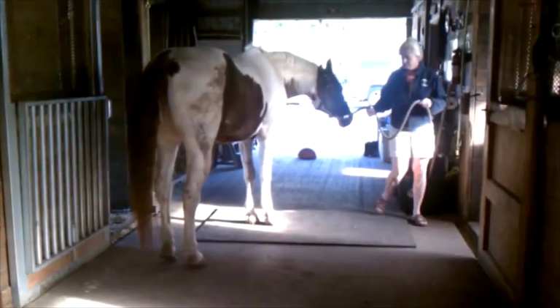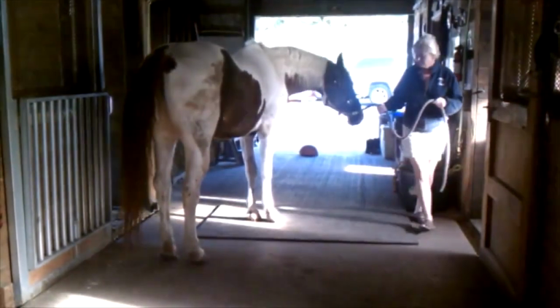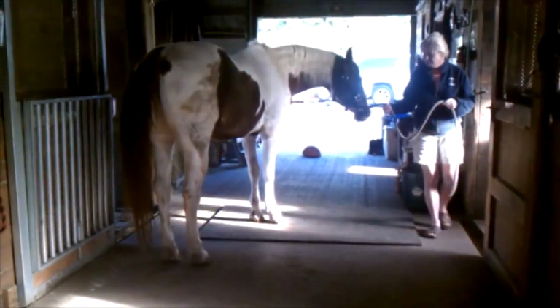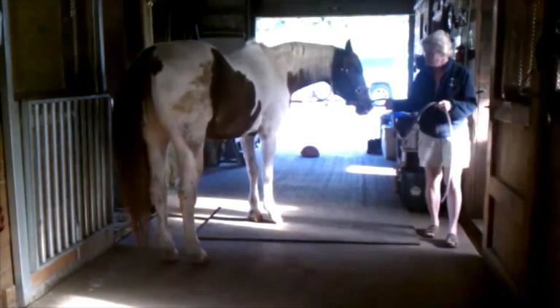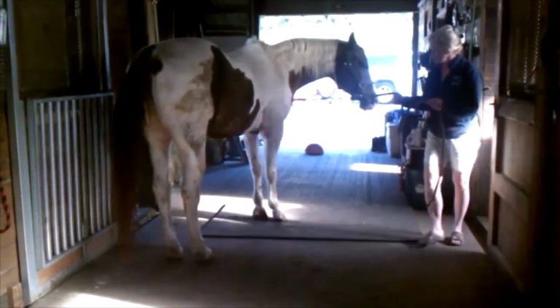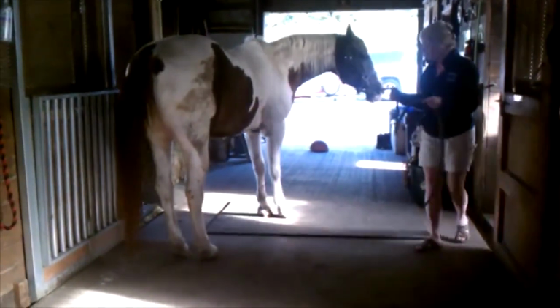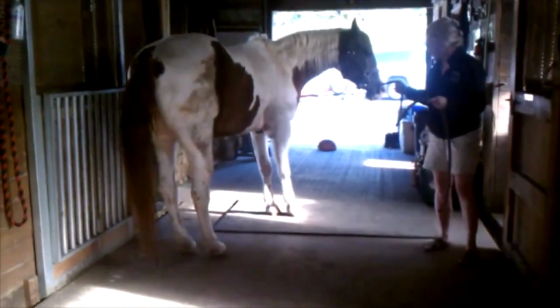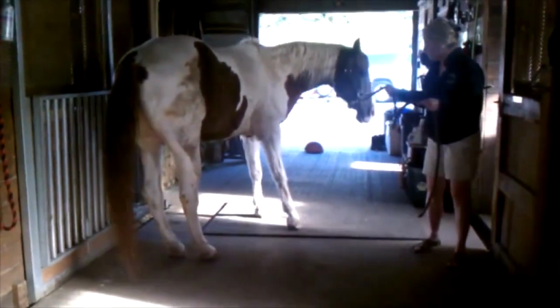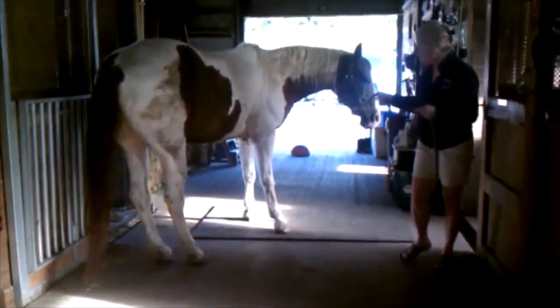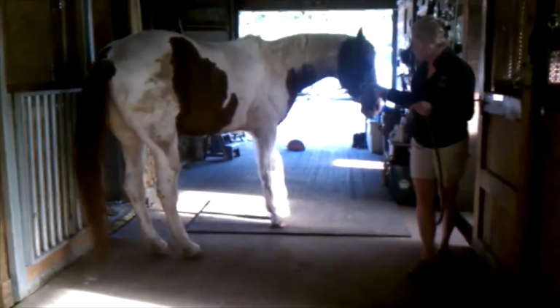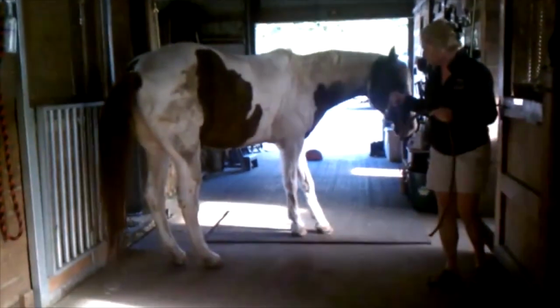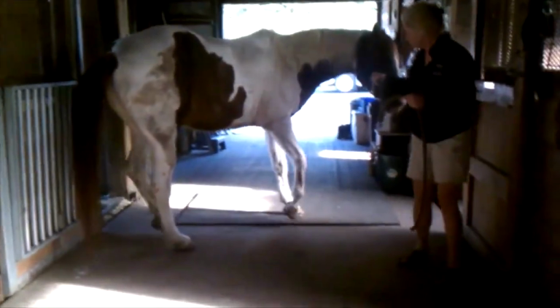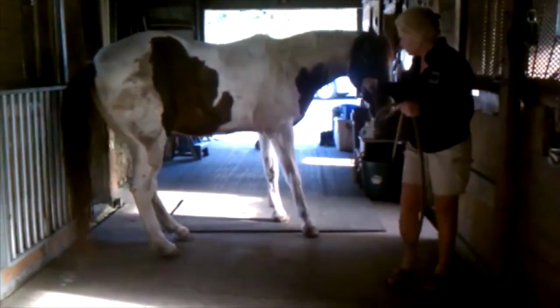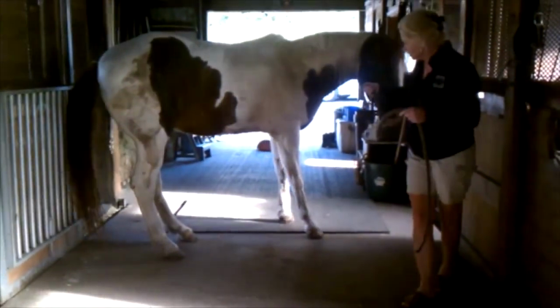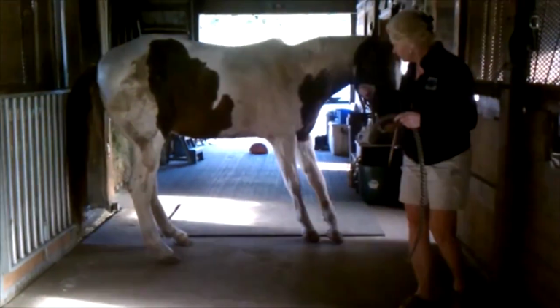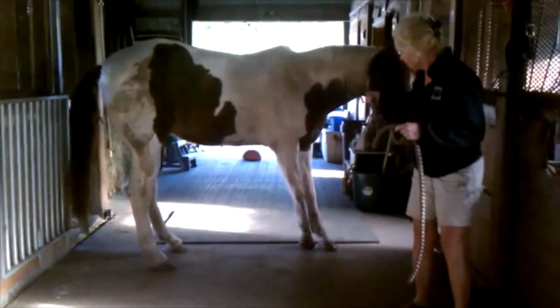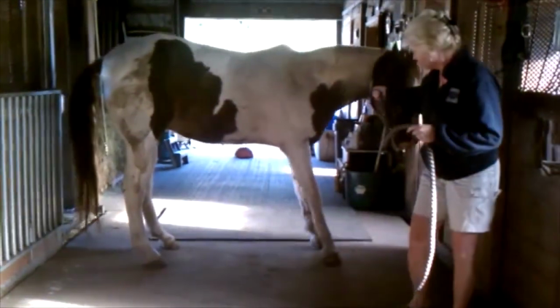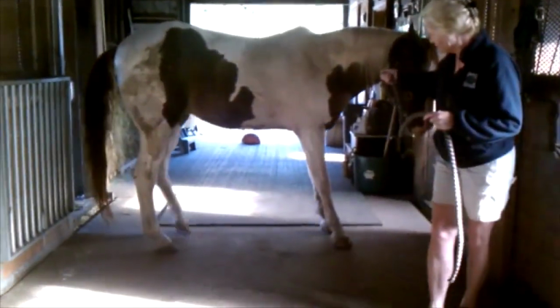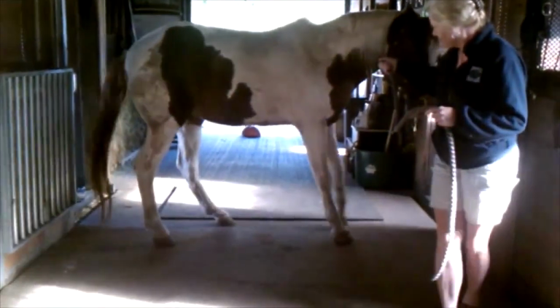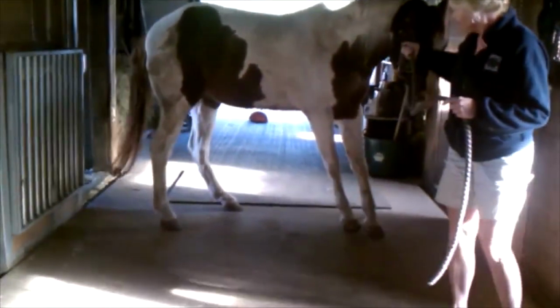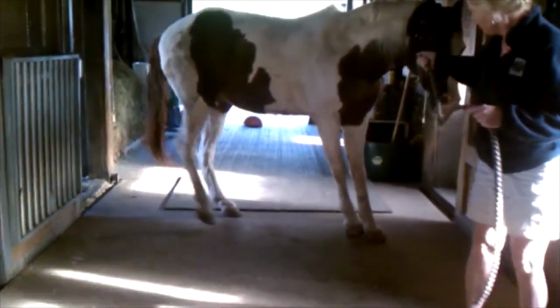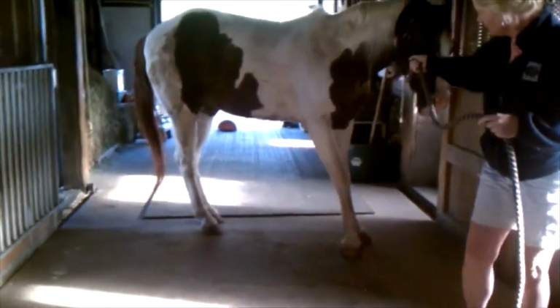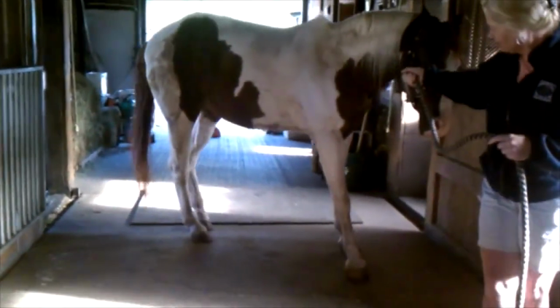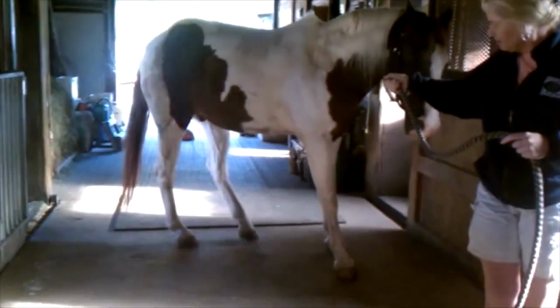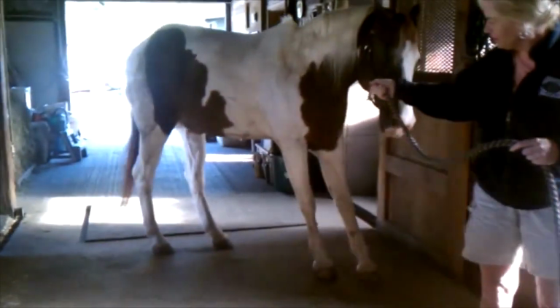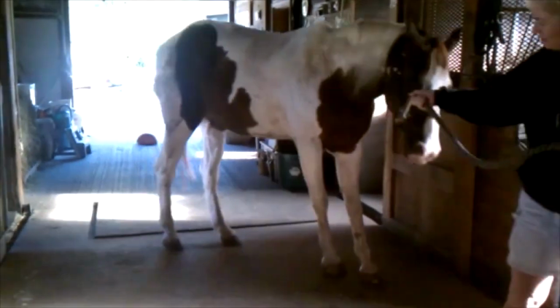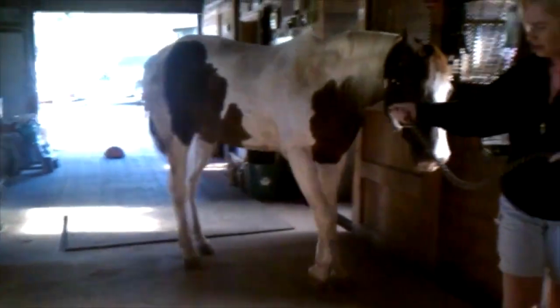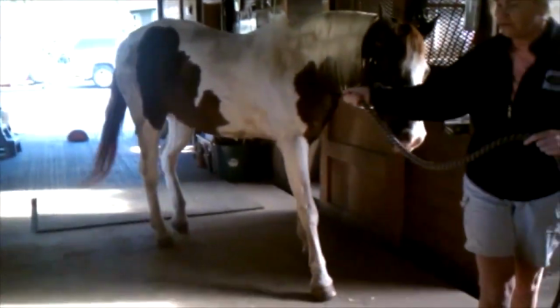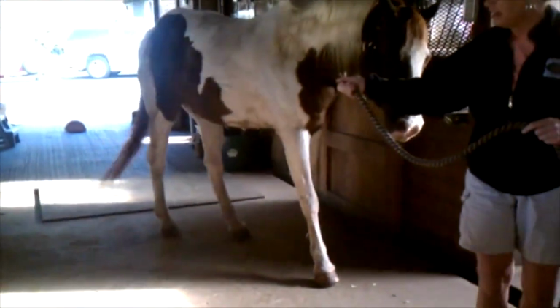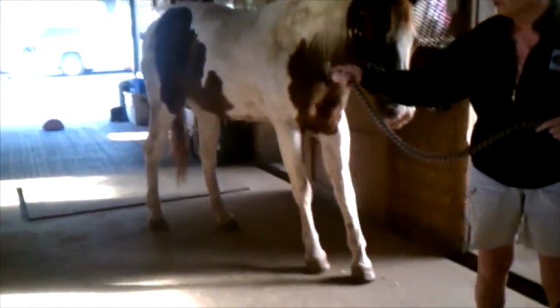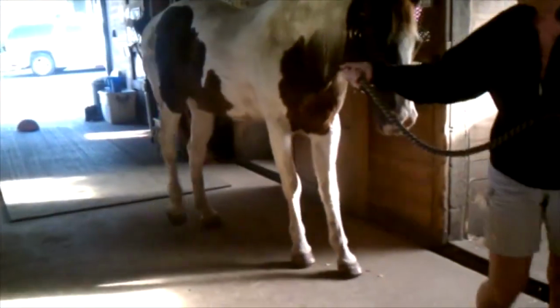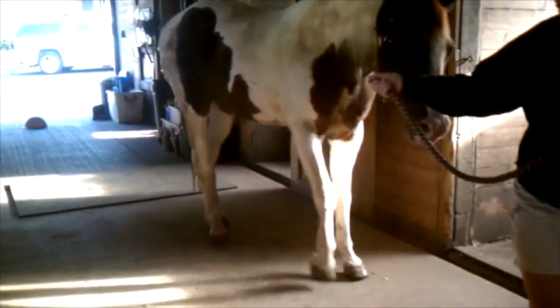Their discomfort is much more evident on hard ground. When turning, the horse pivots instead of crossing over with their front feet. This horse is much worse turning to the right than to the left.